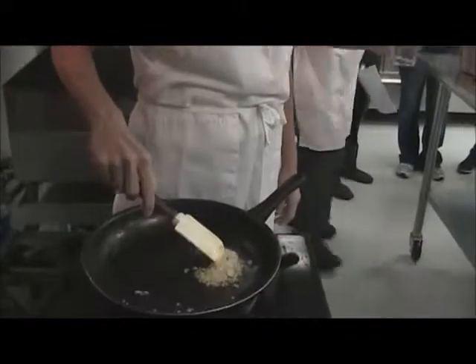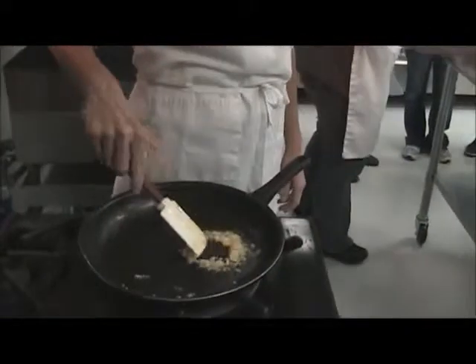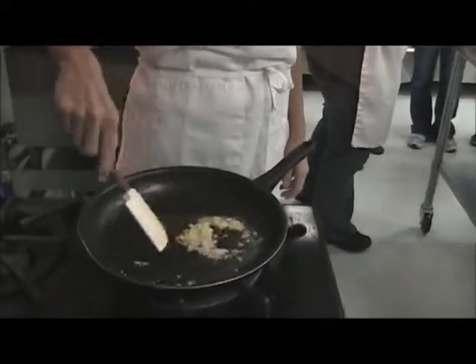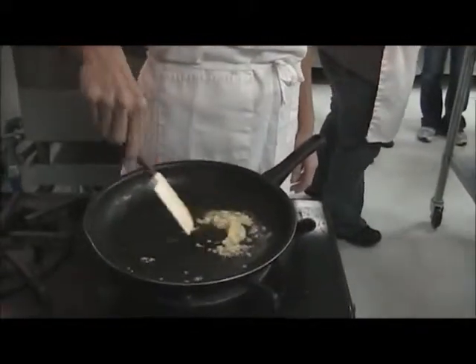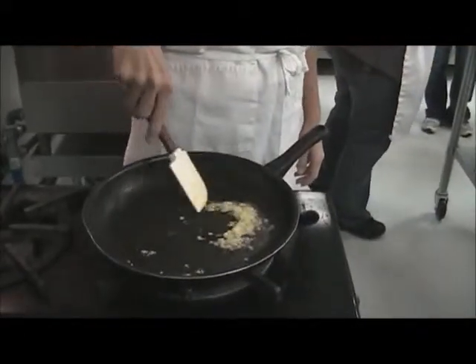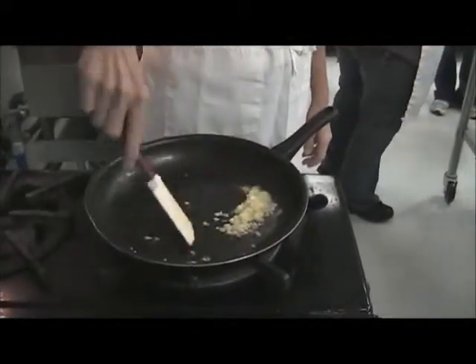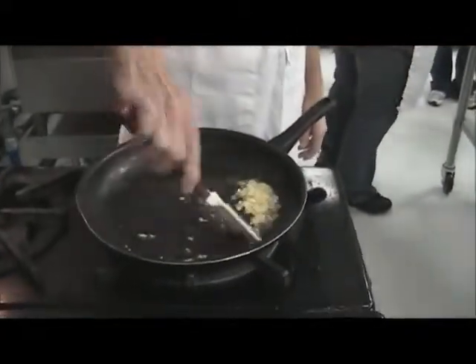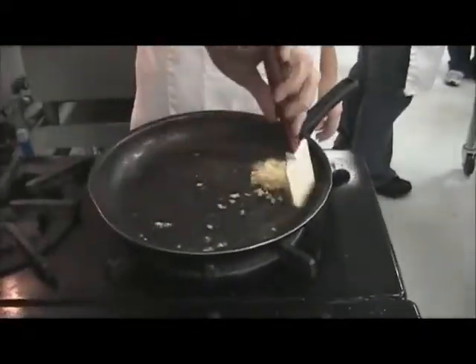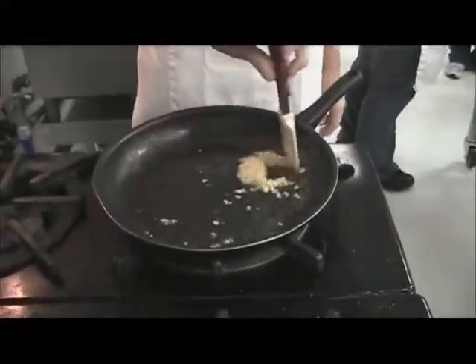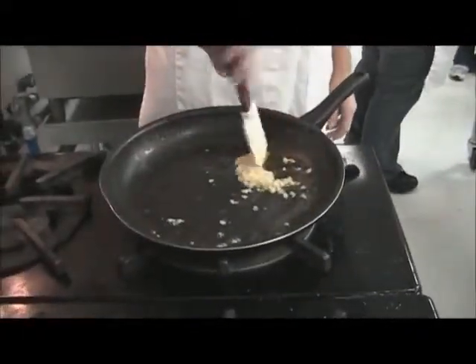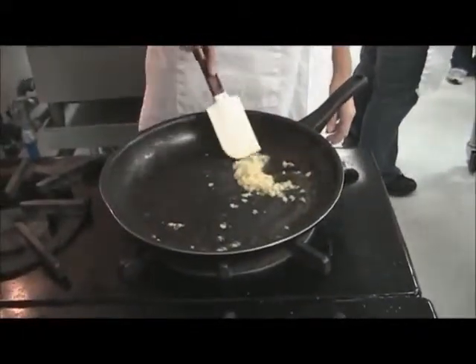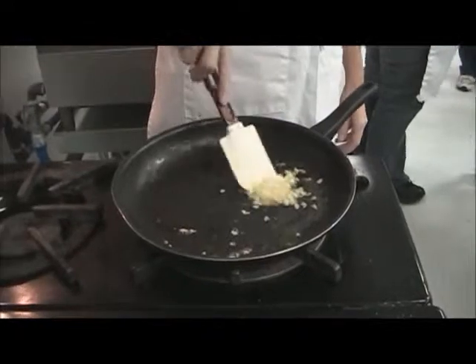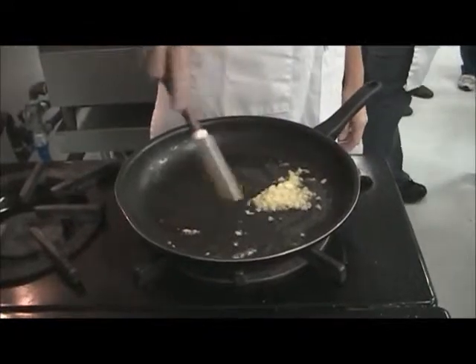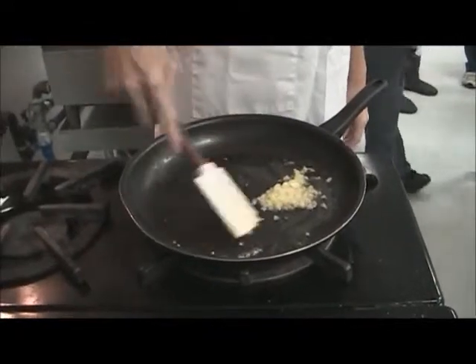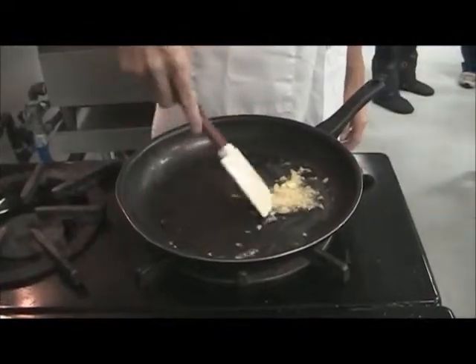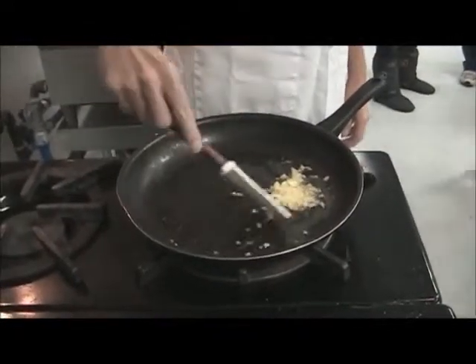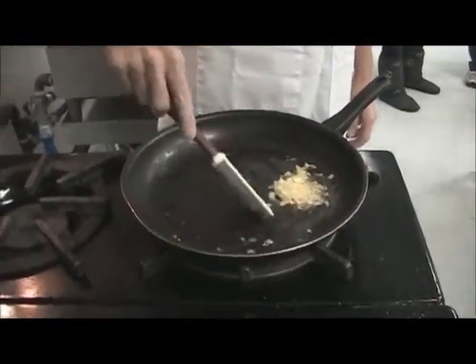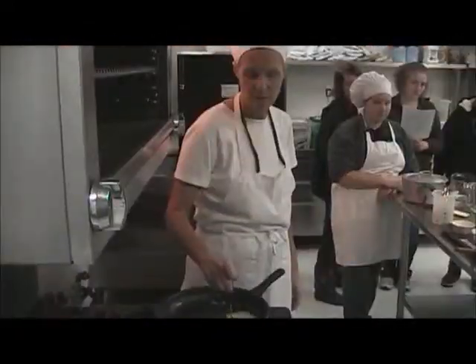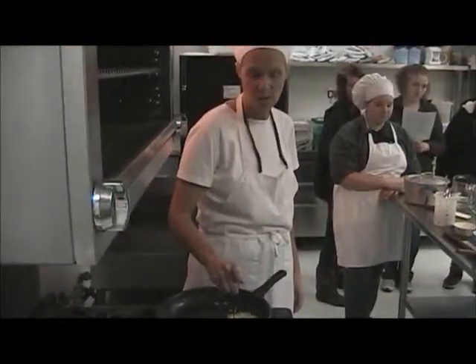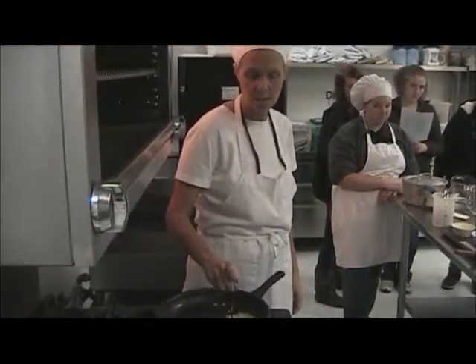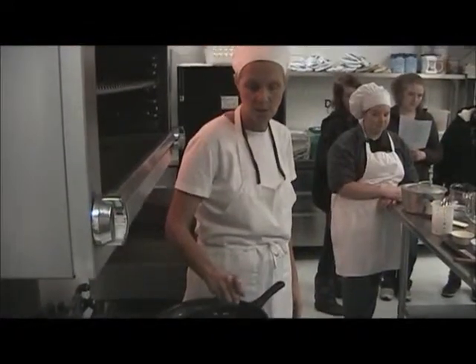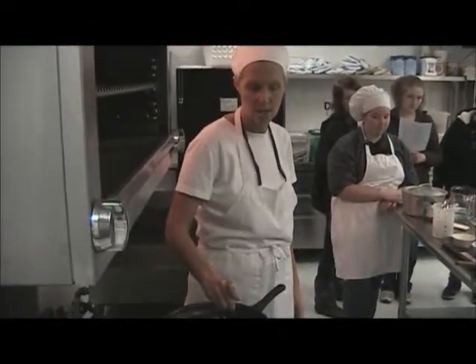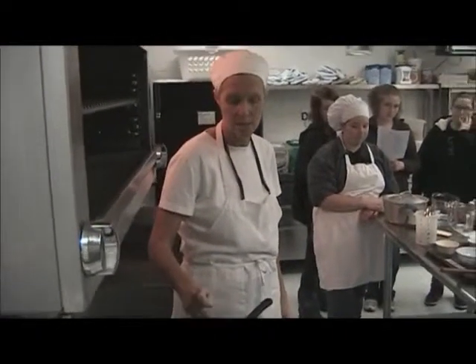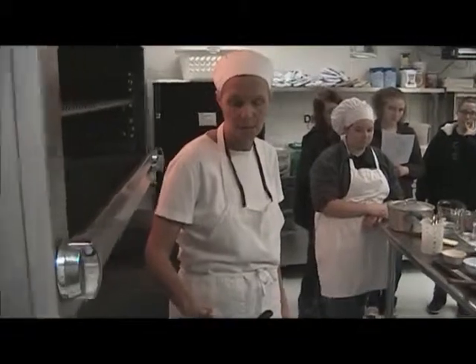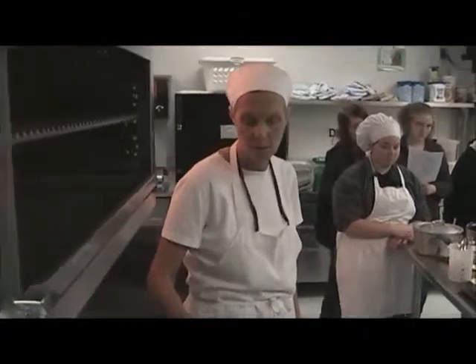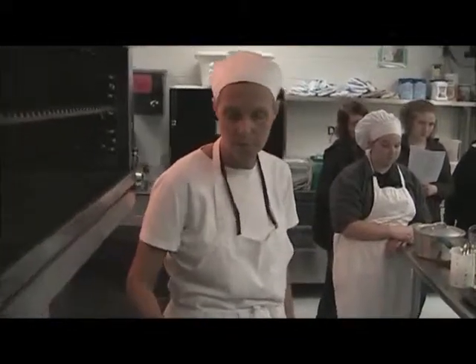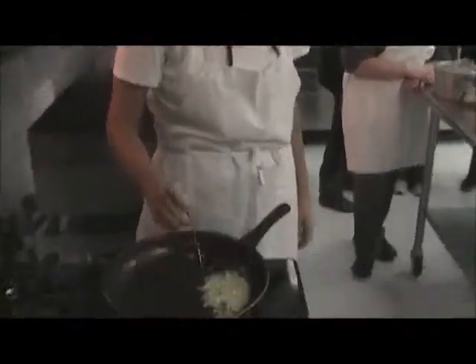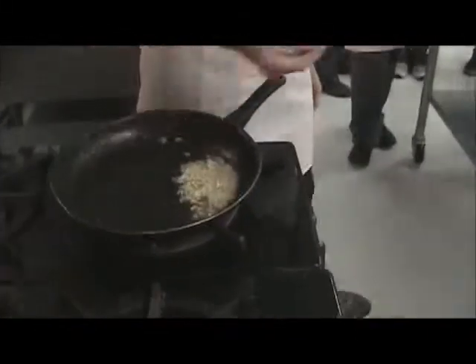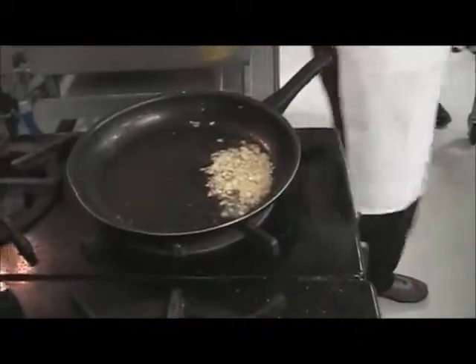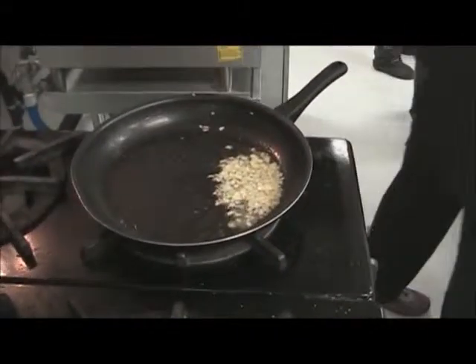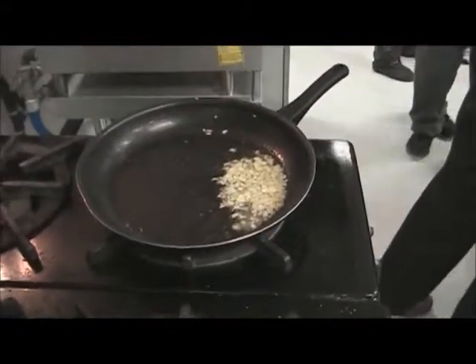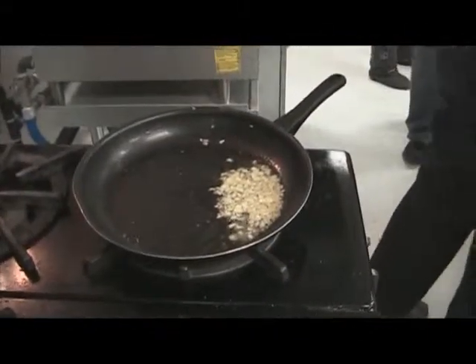I'm smelling them — I think this is what I'm smelling. A fork should easily pierce the onions; that means they're done. Okay, onions are done.